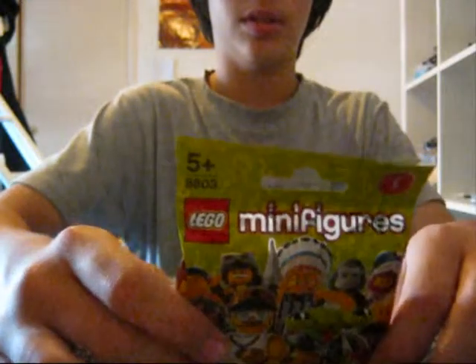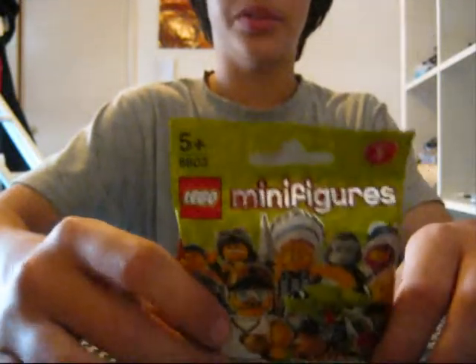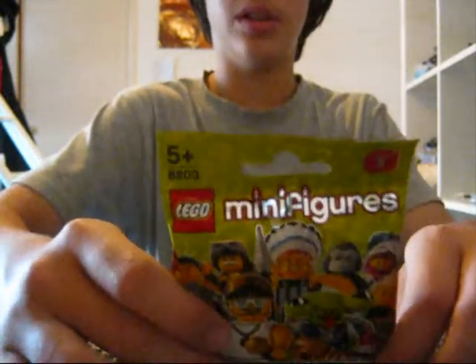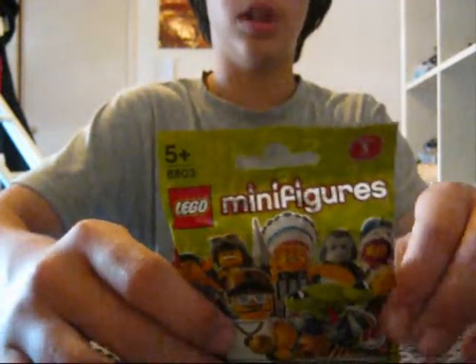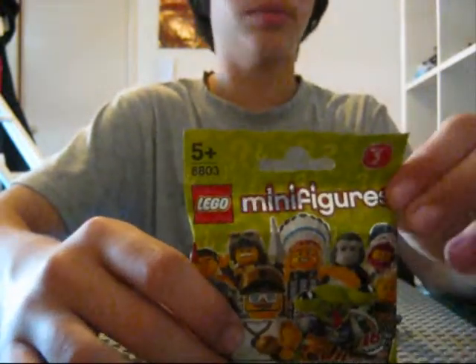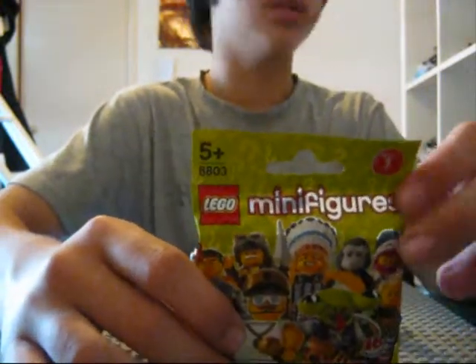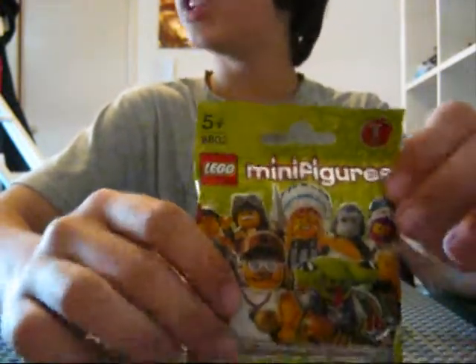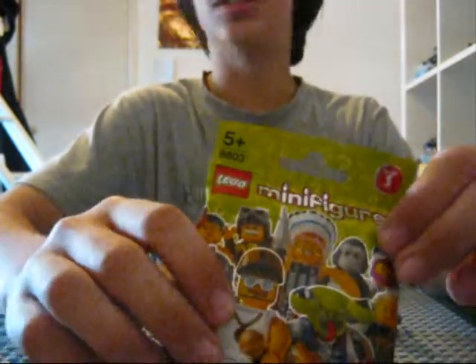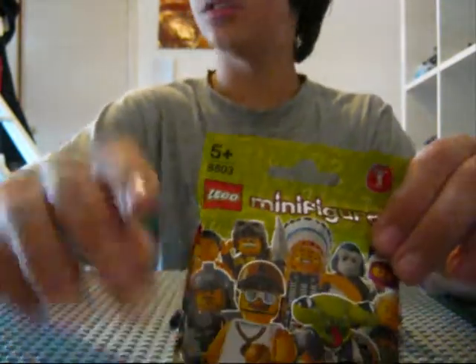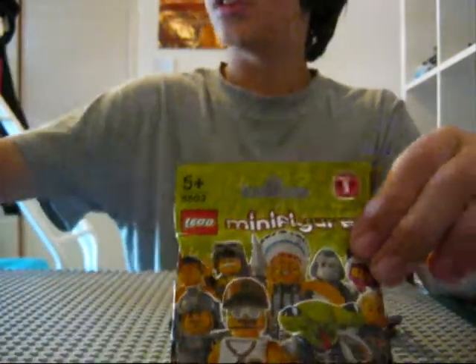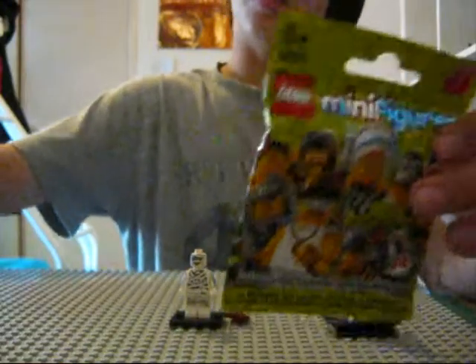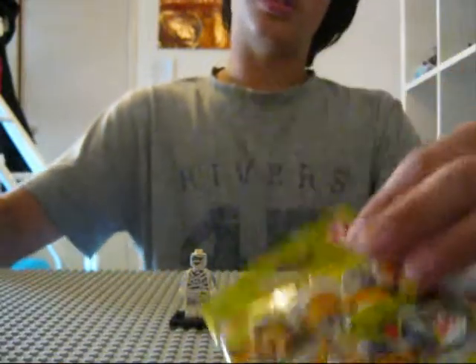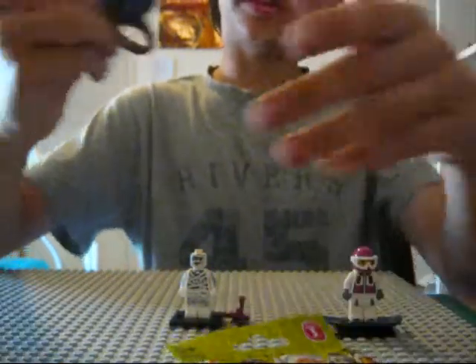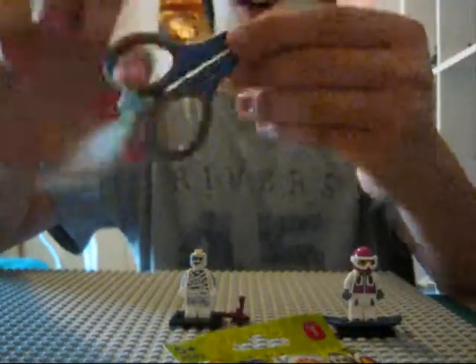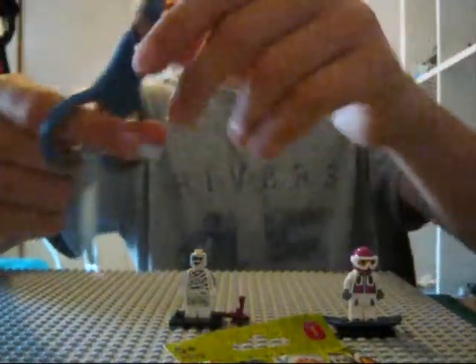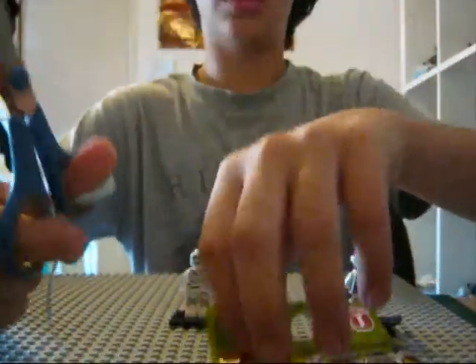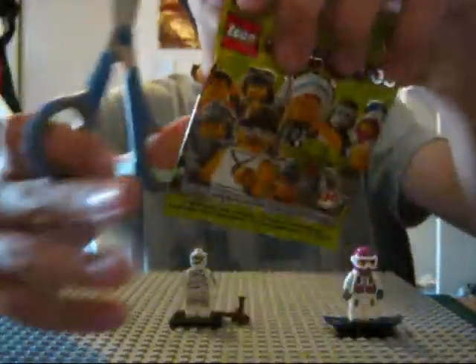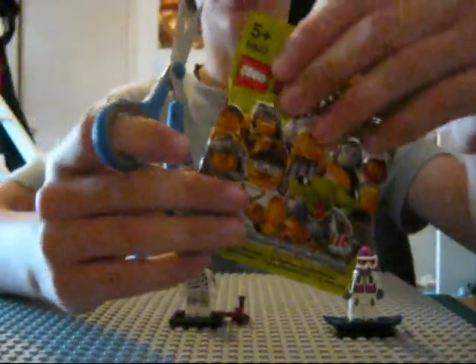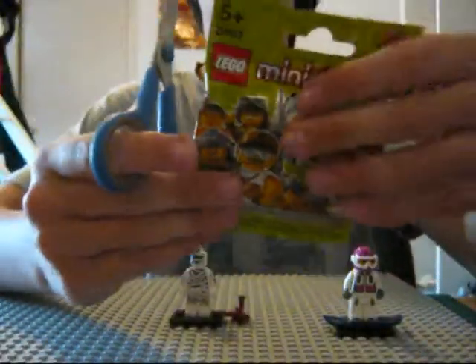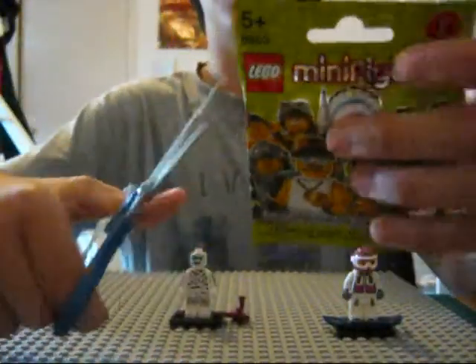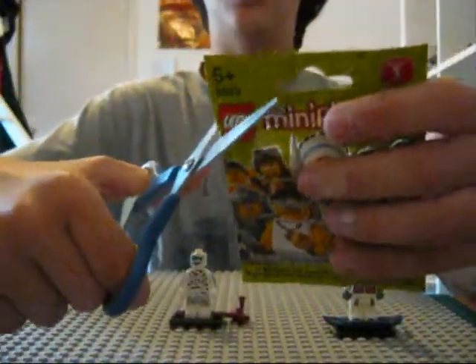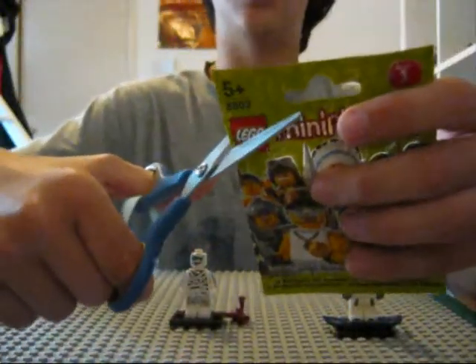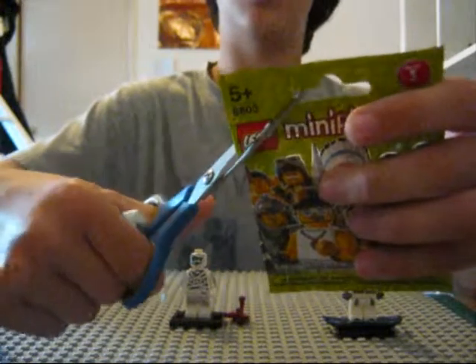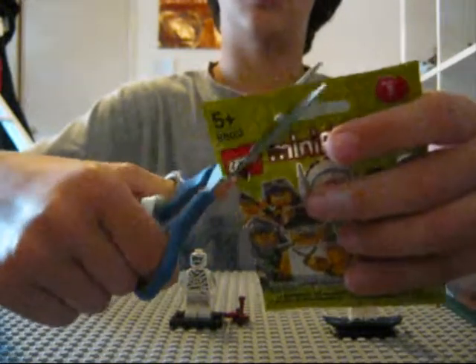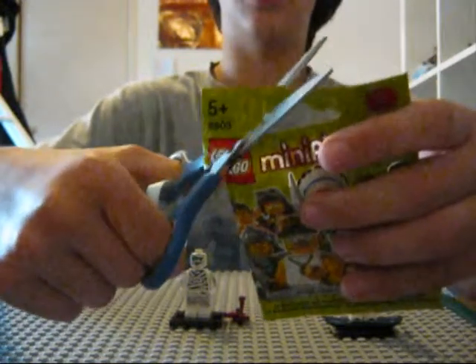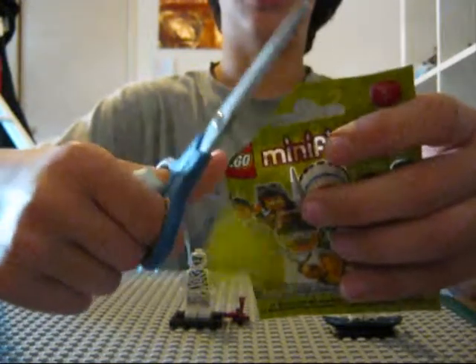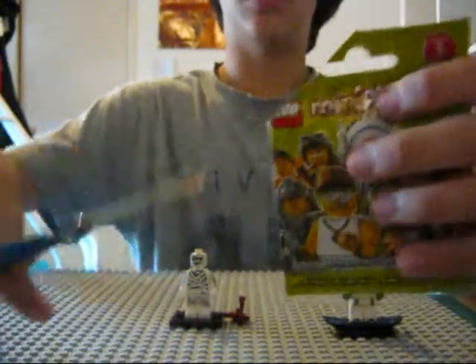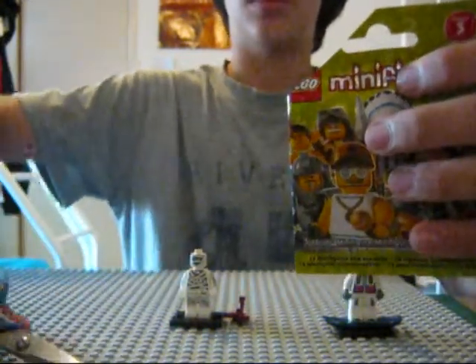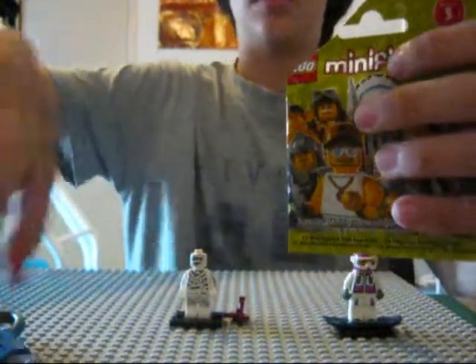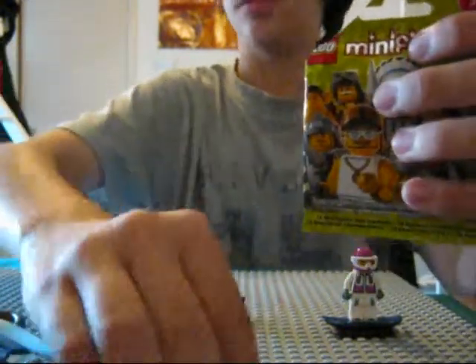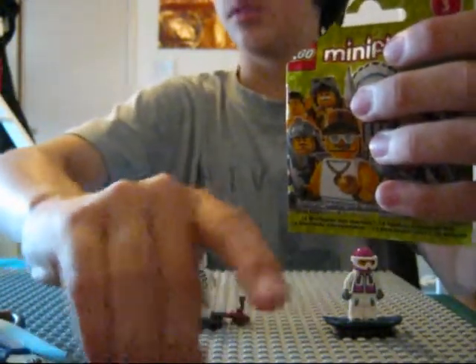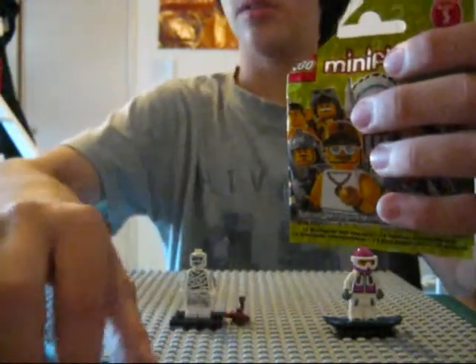Hope I don't get a double up. We need scissors — these are very hard plastic to open, so scissors. We've got that open.